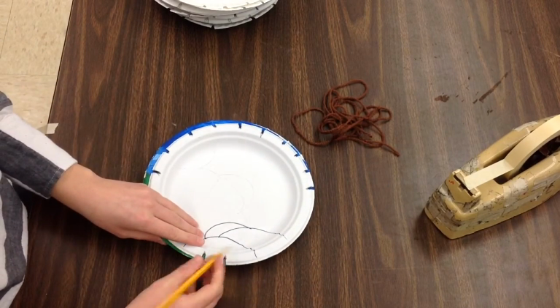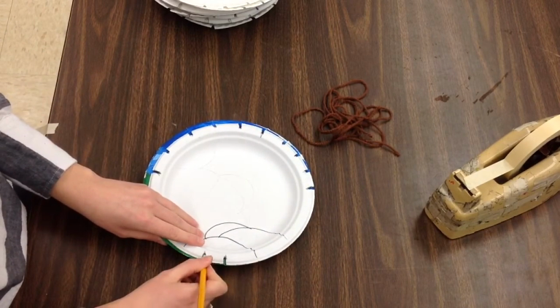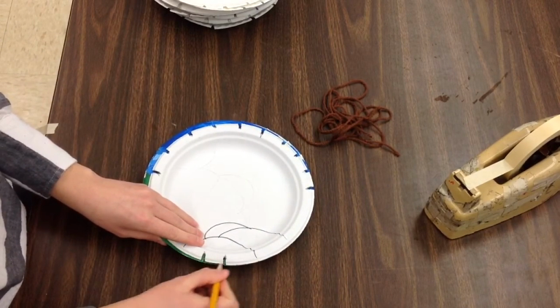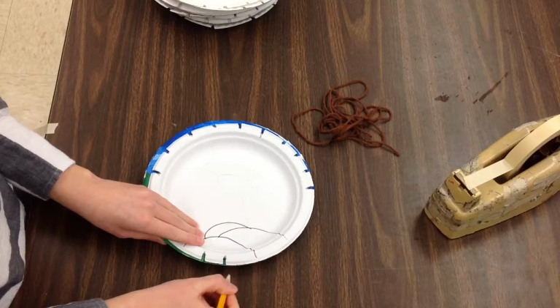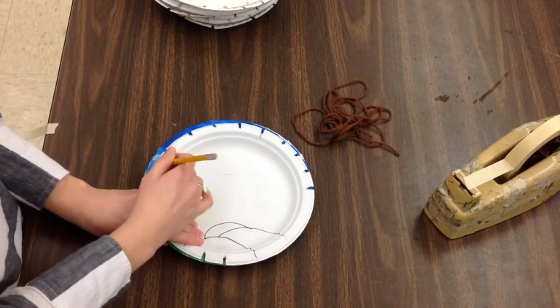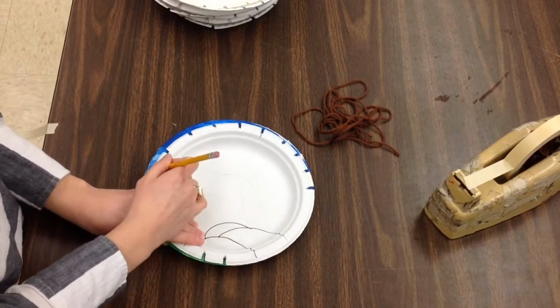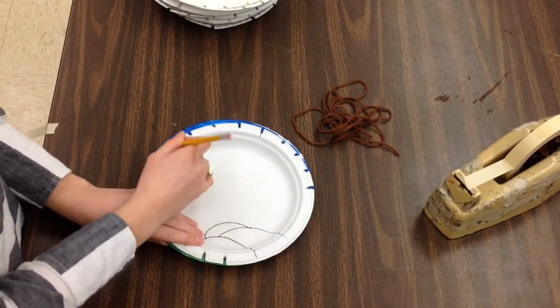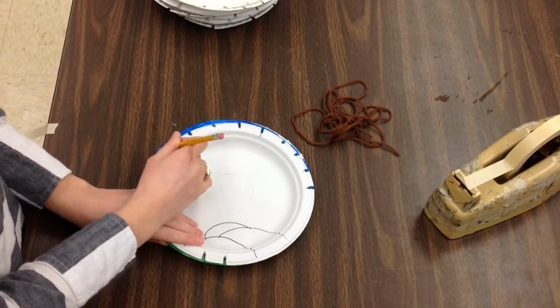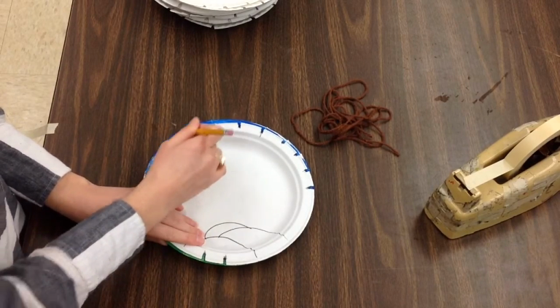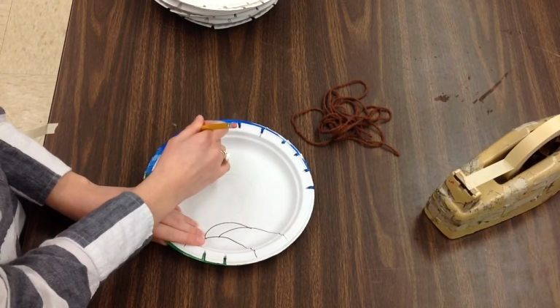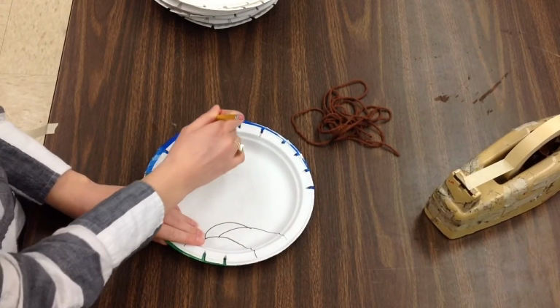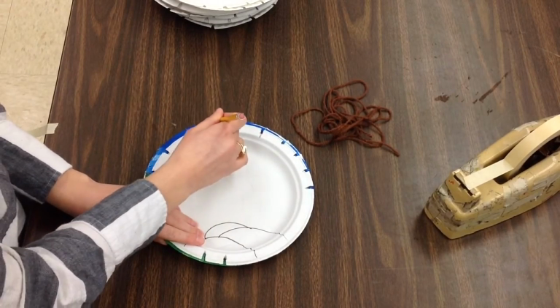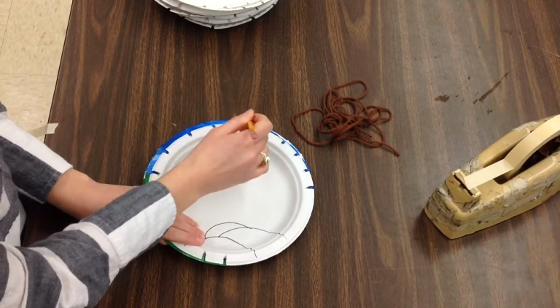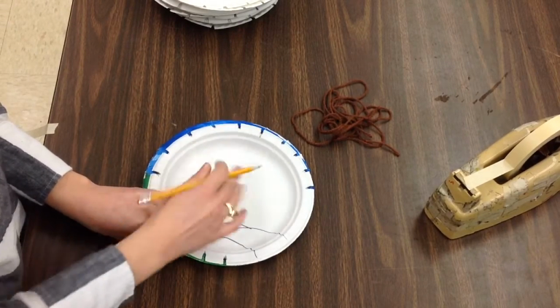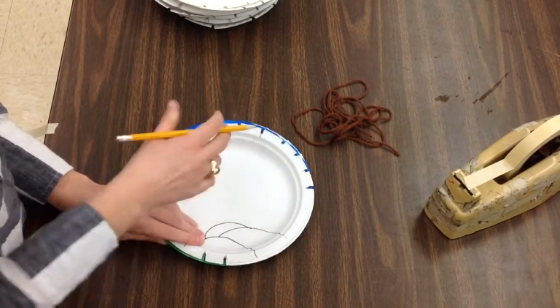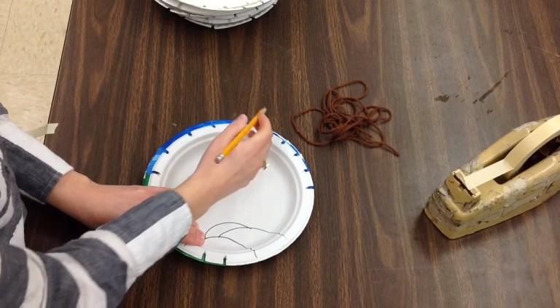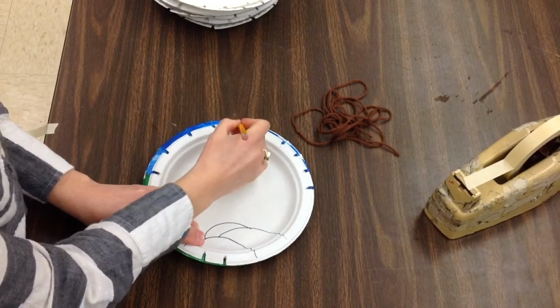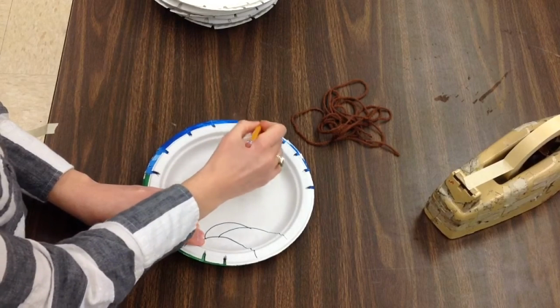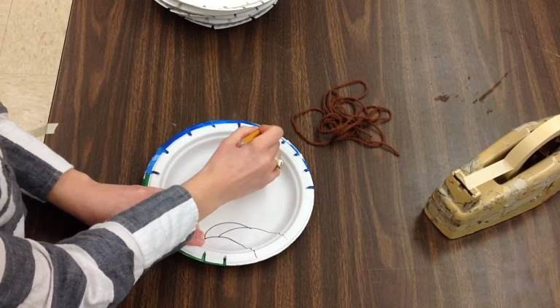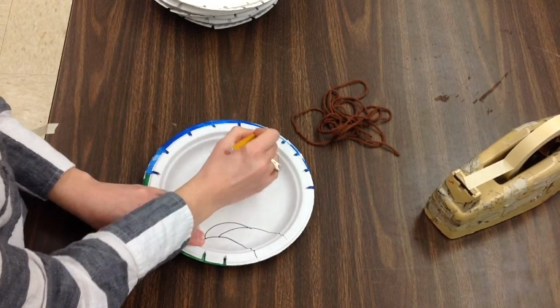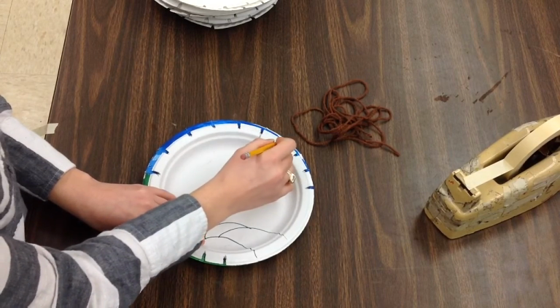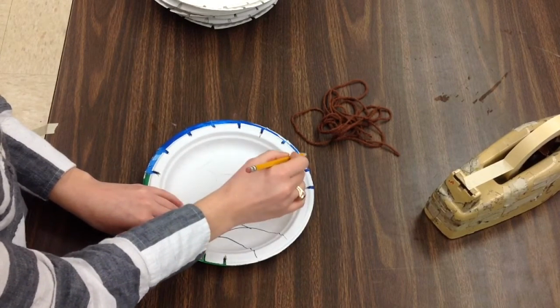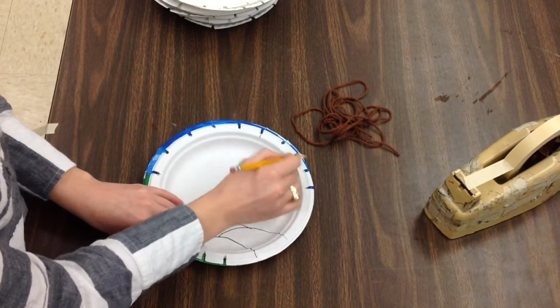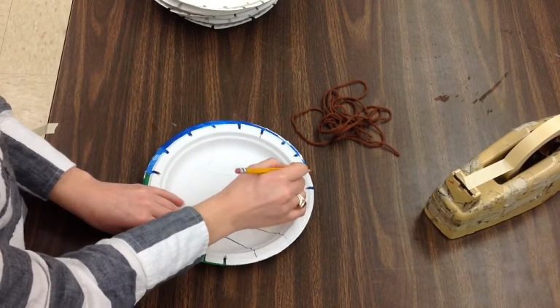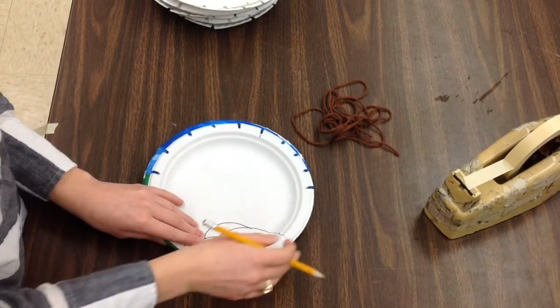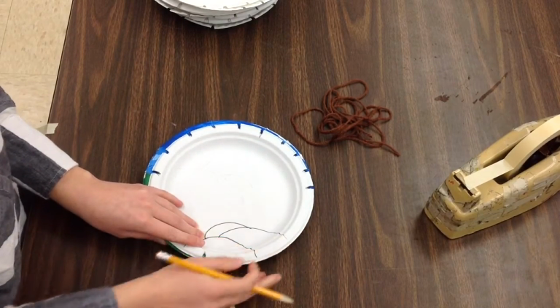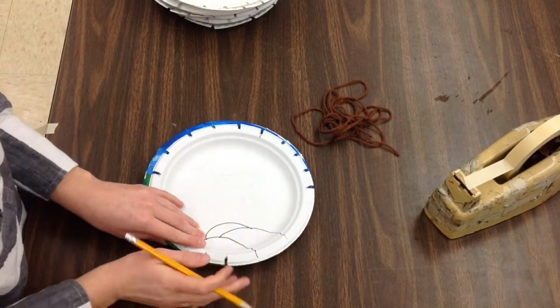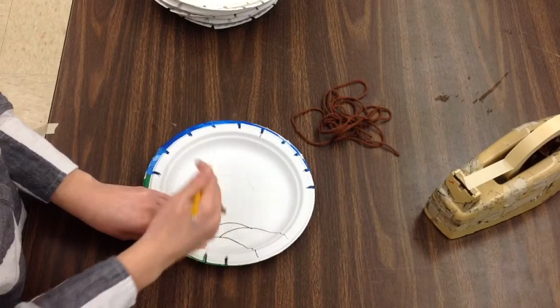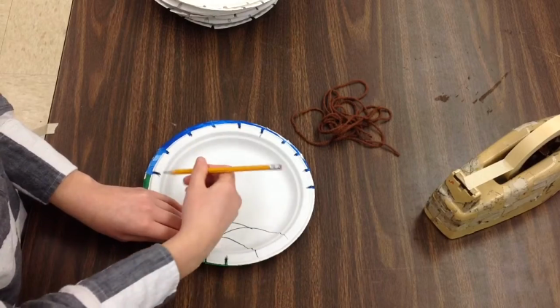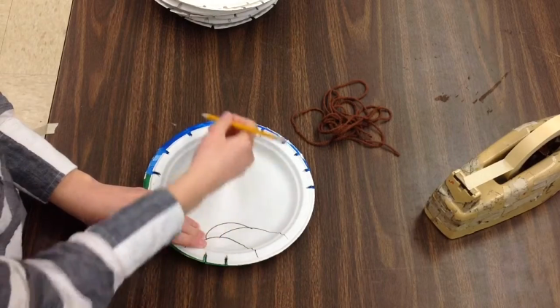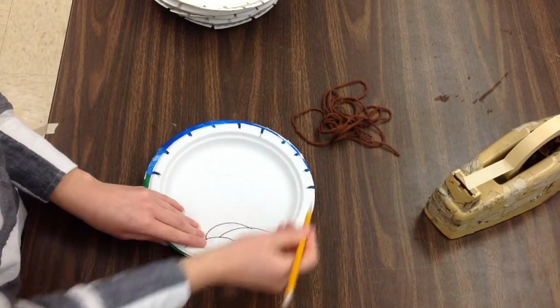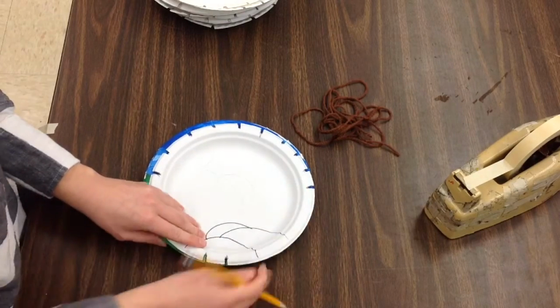There are two down at the bottom, there's one at the side, going all the way around. Try to hold your plate steady so that it isn't going to move. This is like your tracing template so that you have the correct number of notches.